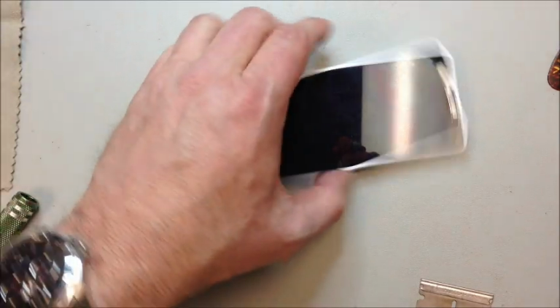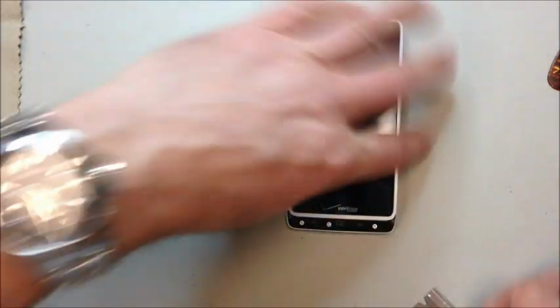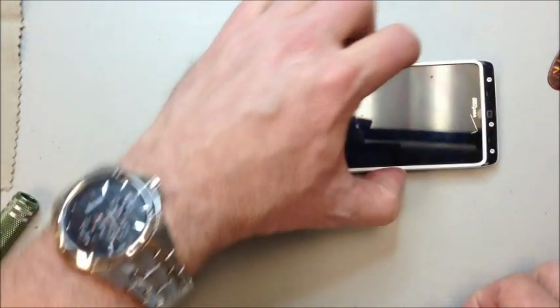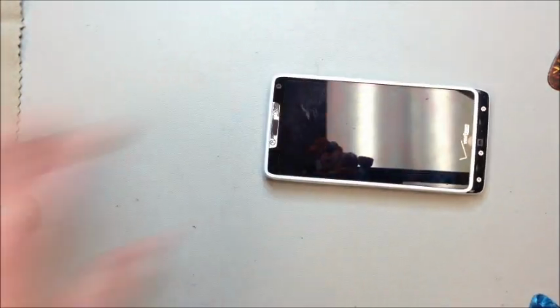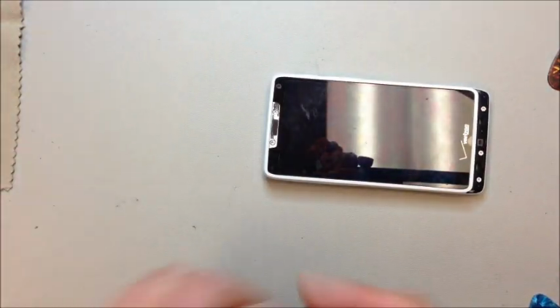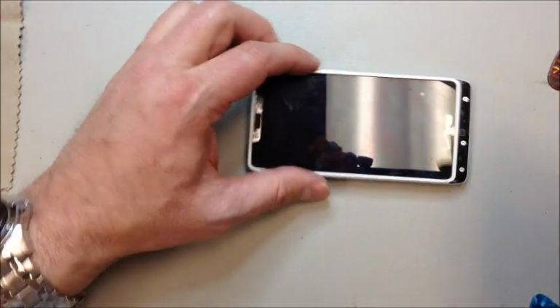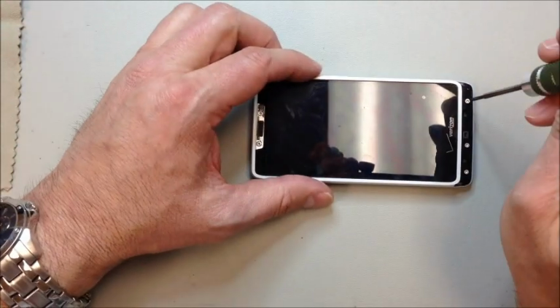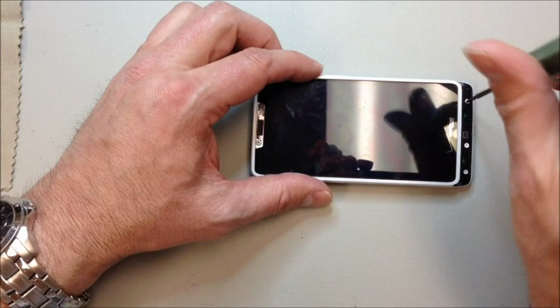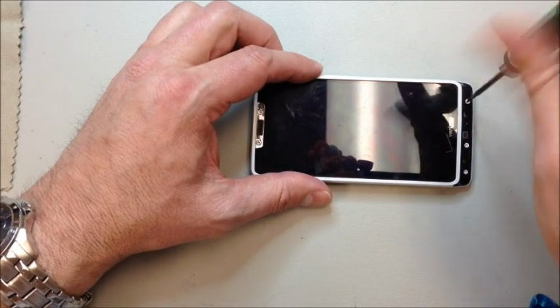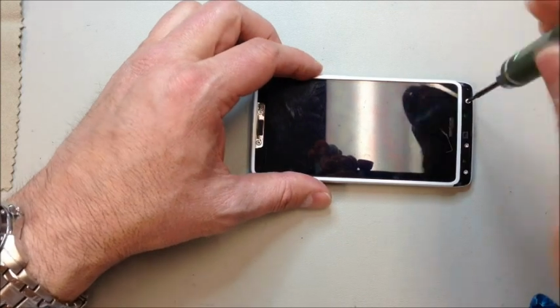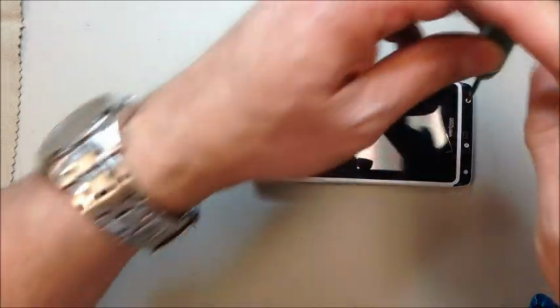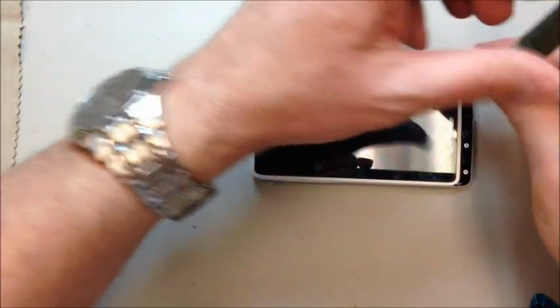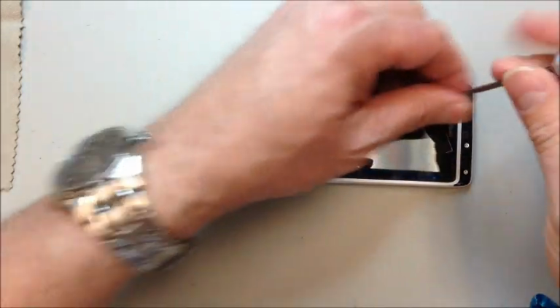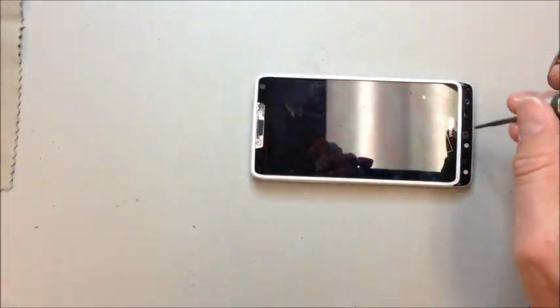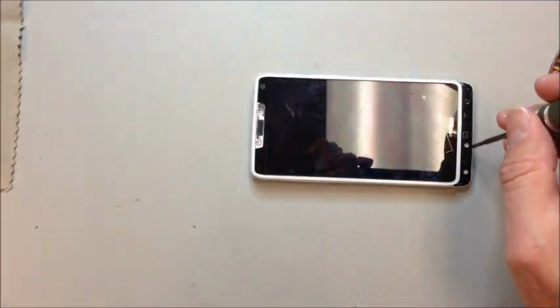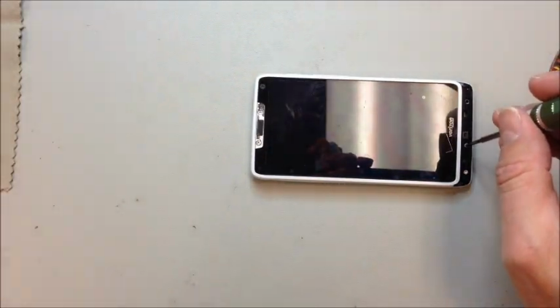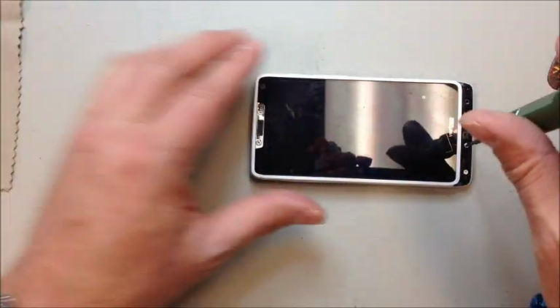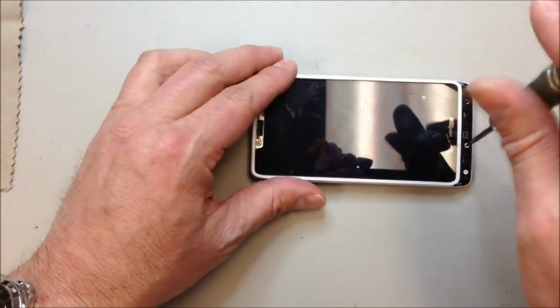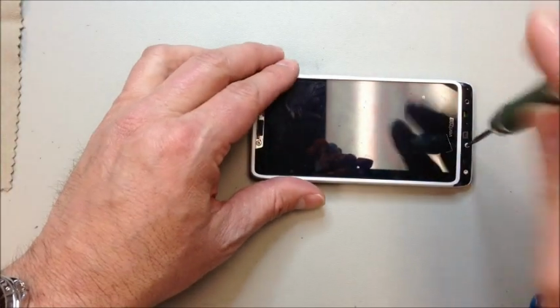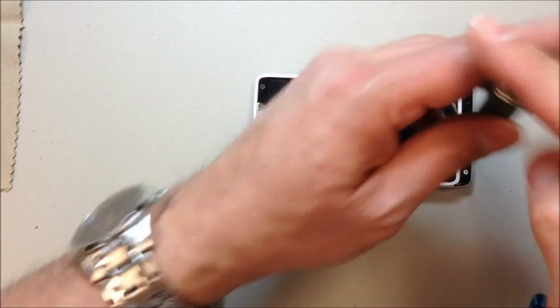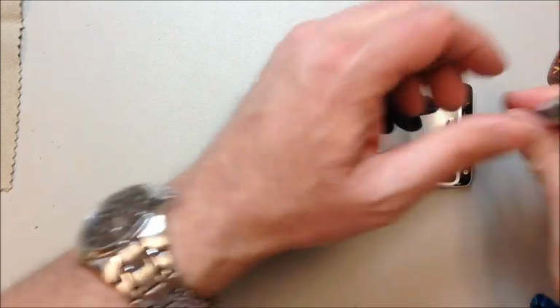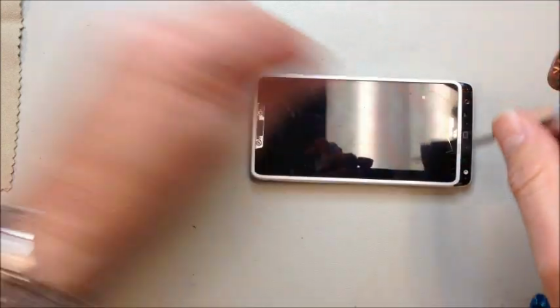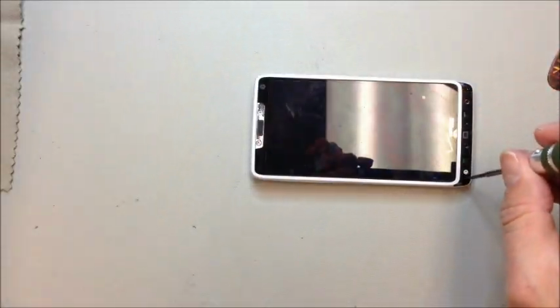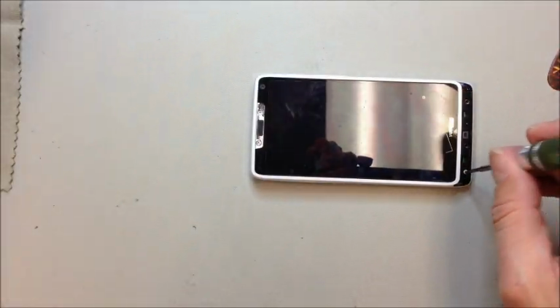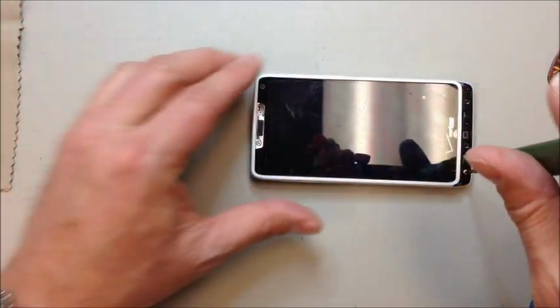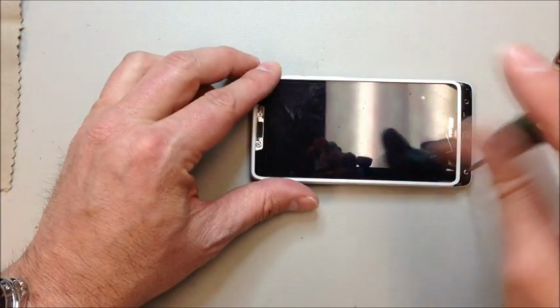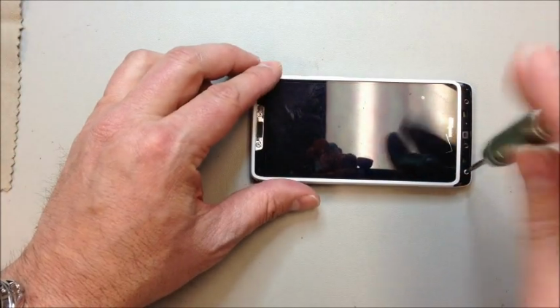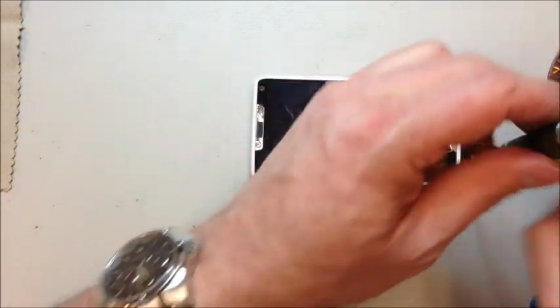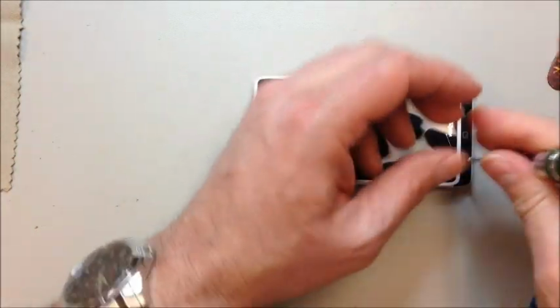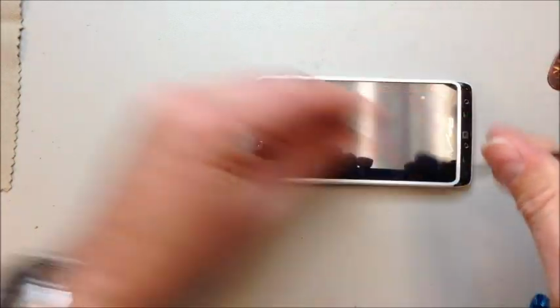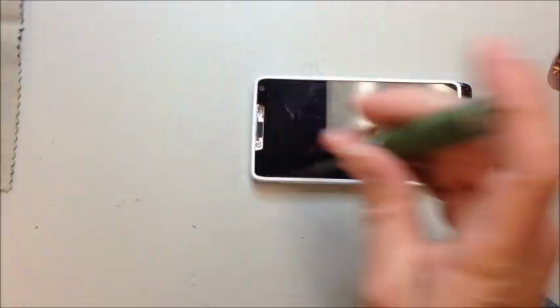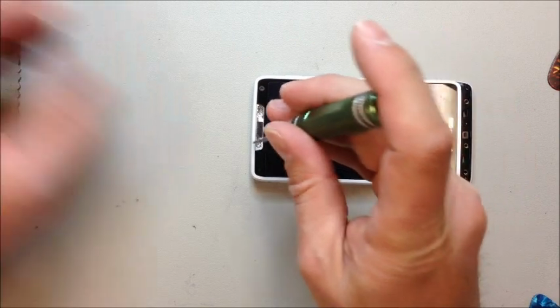Set that aside for now. If you need to, you can add some double-sided adhesive tape to put it back on. So we've got three screws on the bottom, two on the top, and three down each side — go ahead and remove all of those.